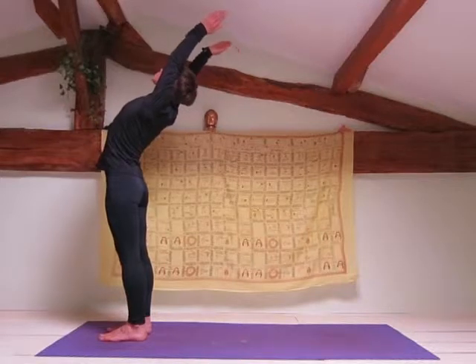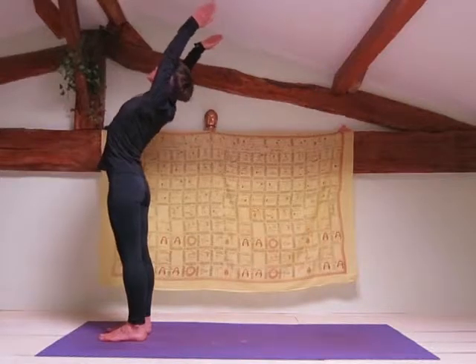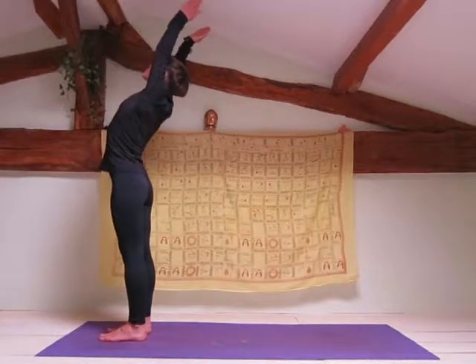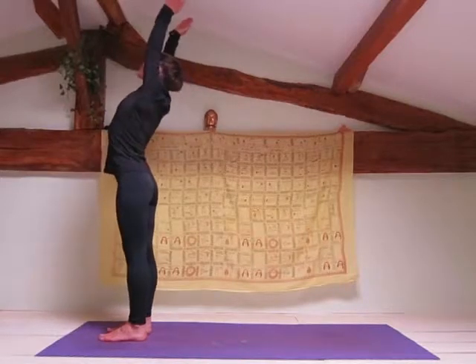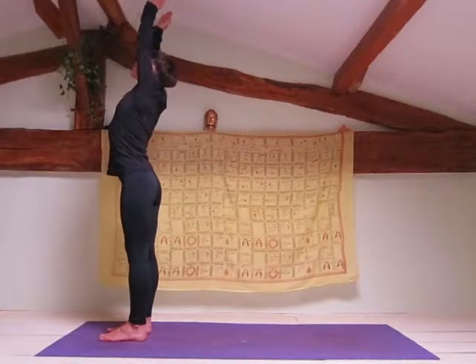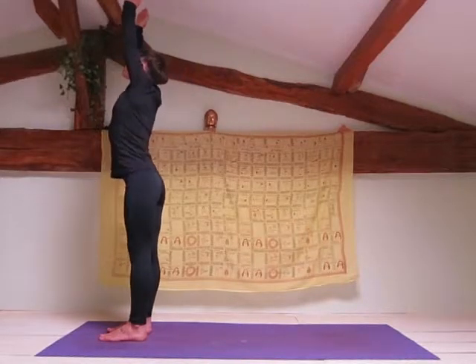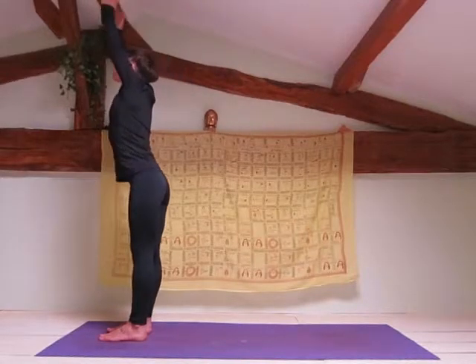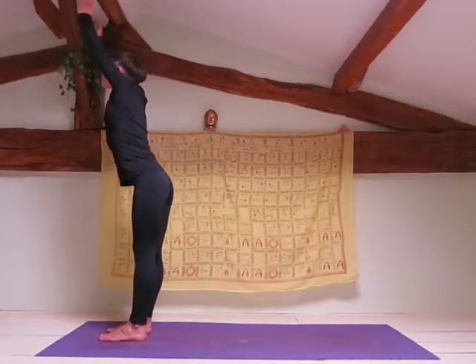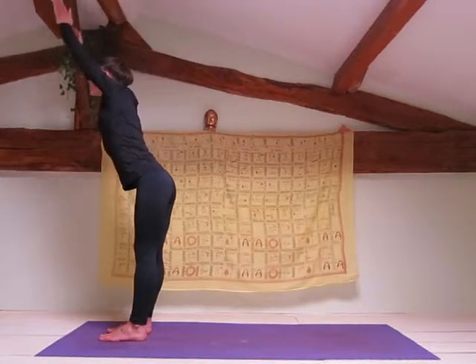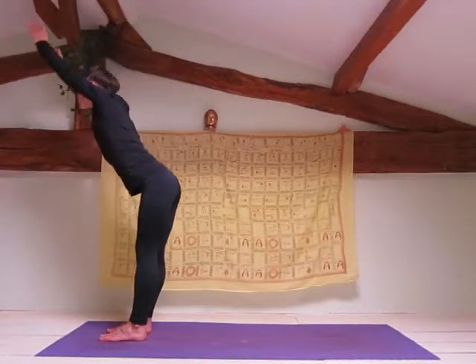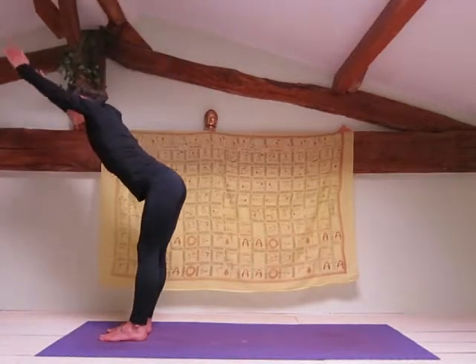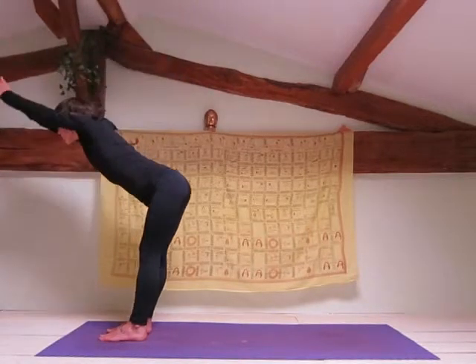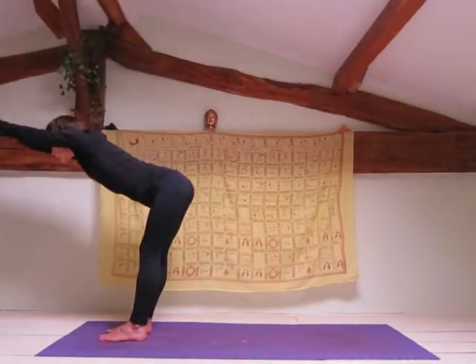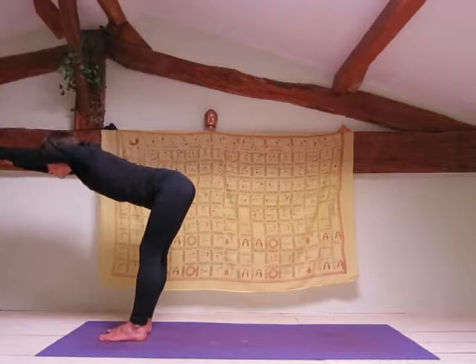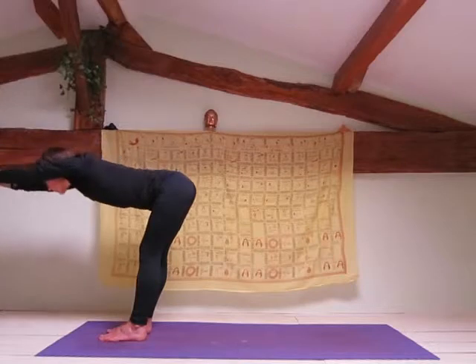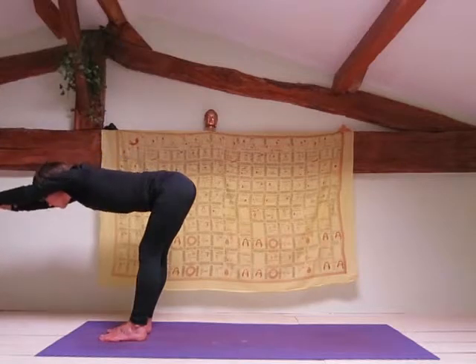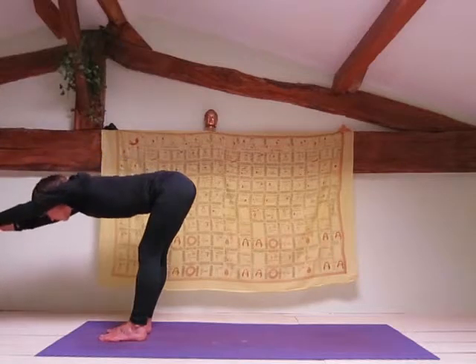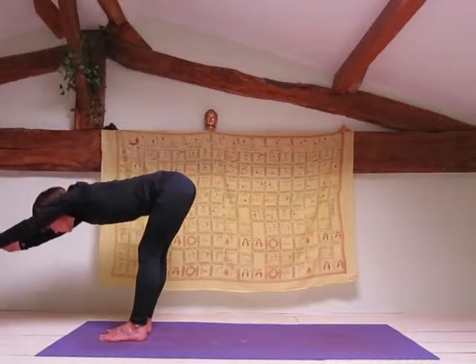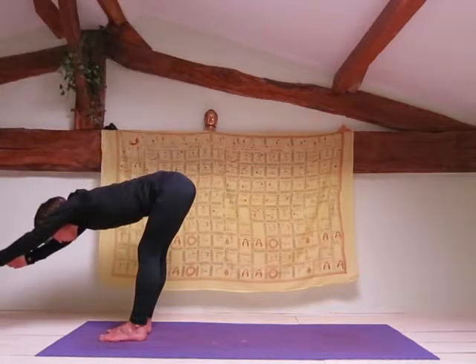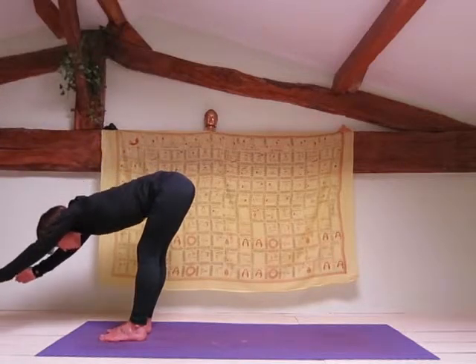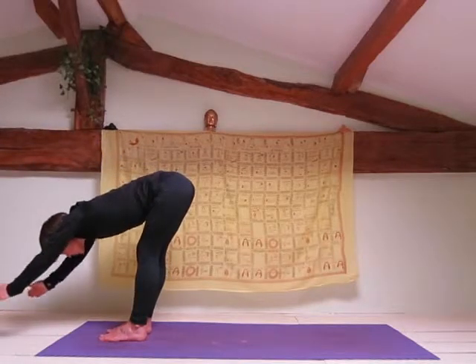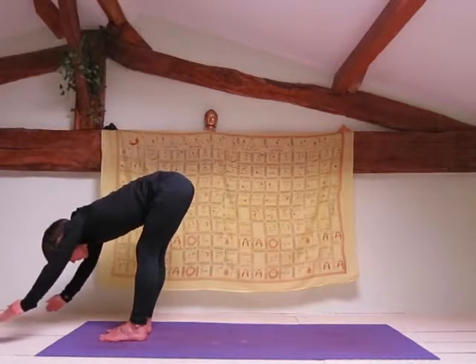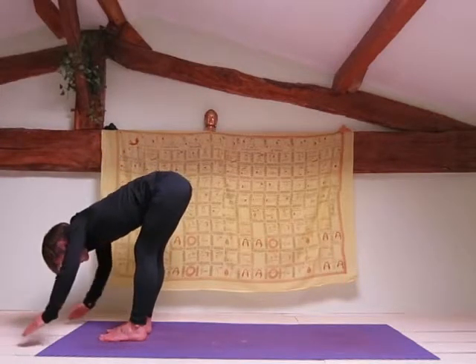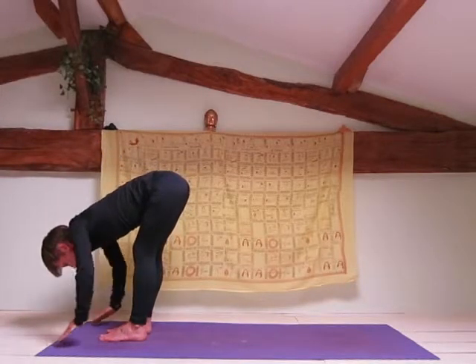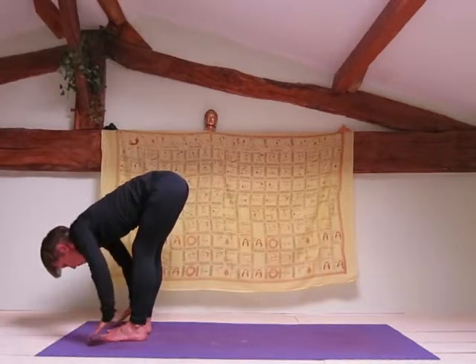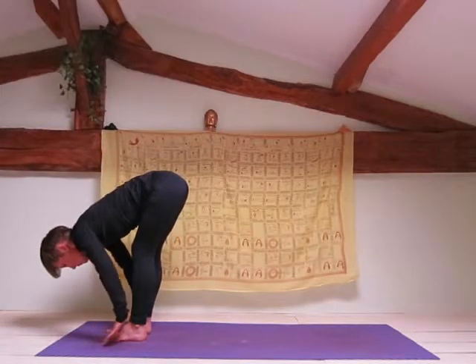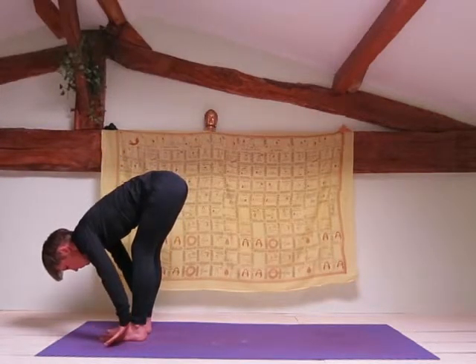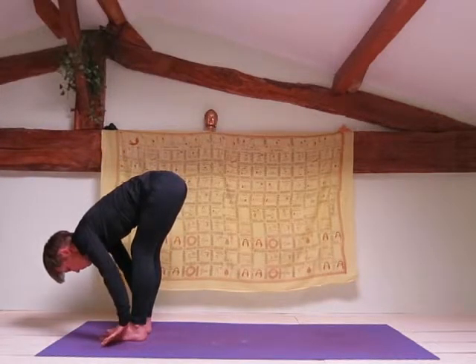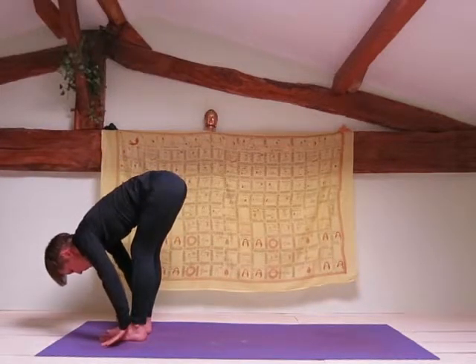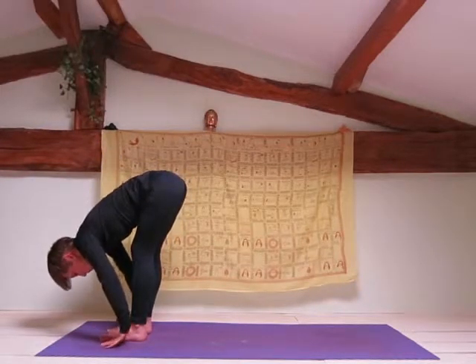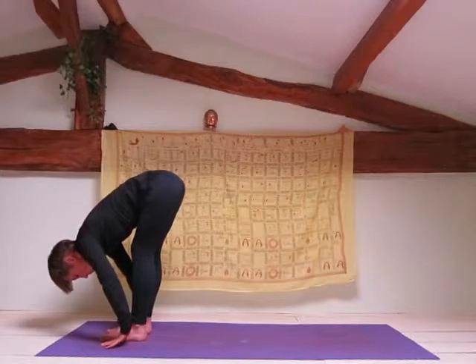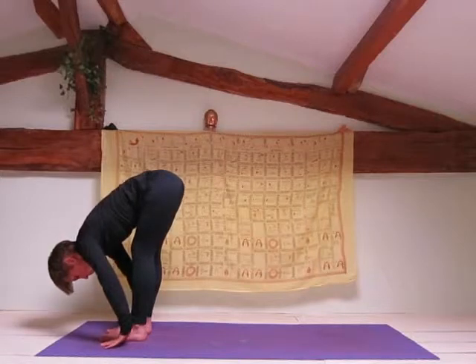Exhale into forward fold, hinging at the lower back, remembering to keep a flat lower back. Bring your hands down towards the floor. You may need to bend your knees.